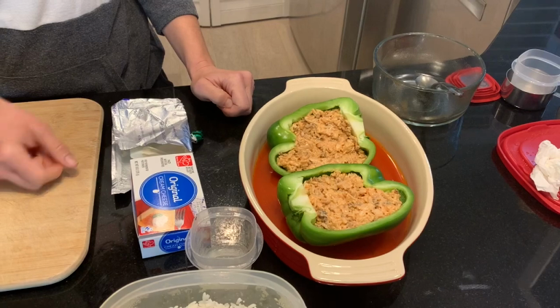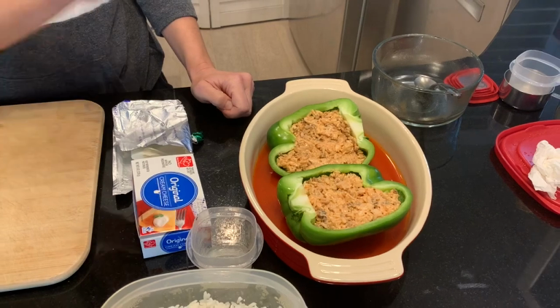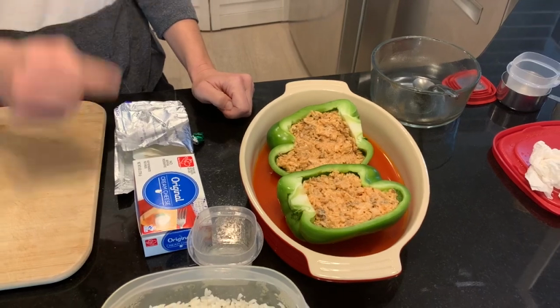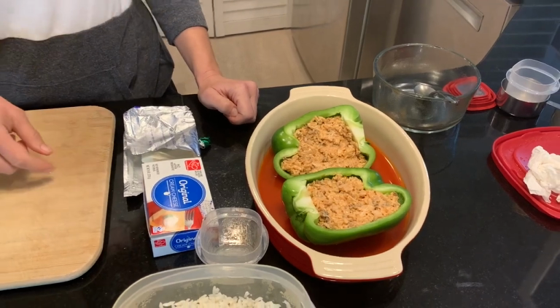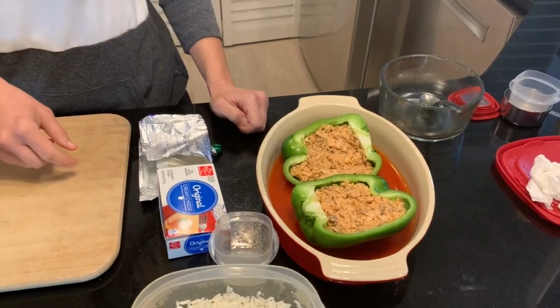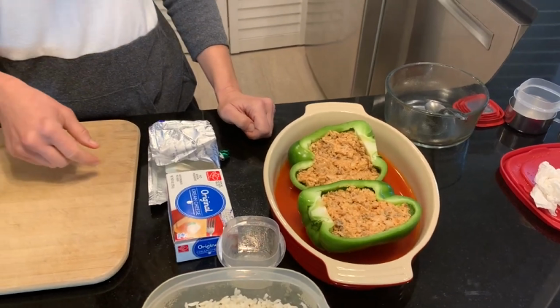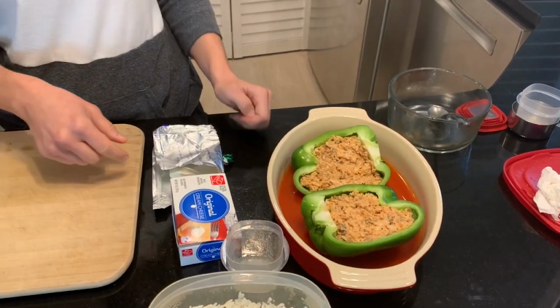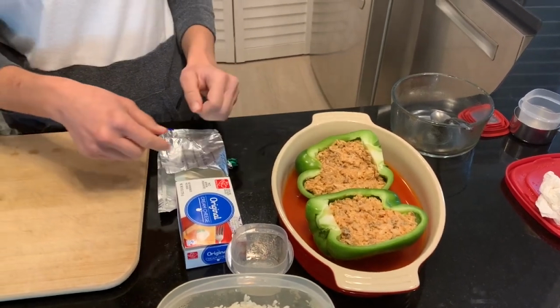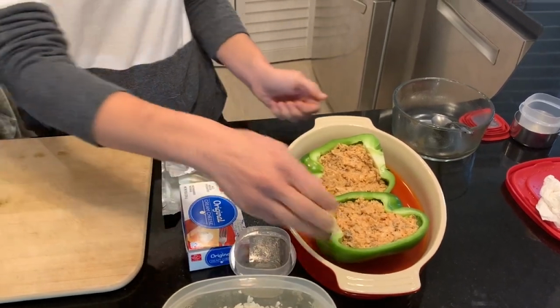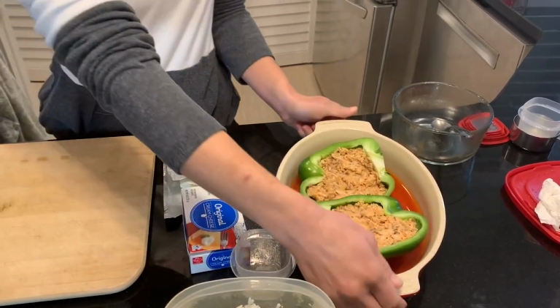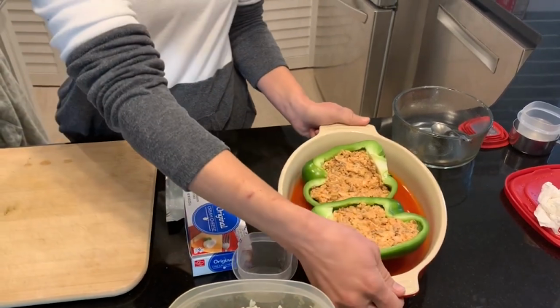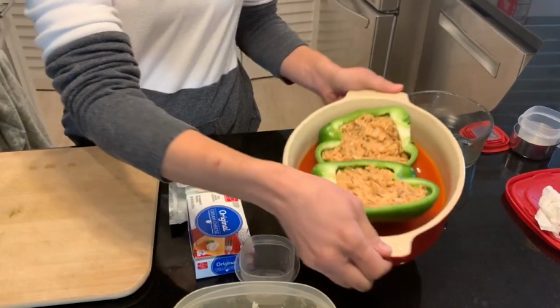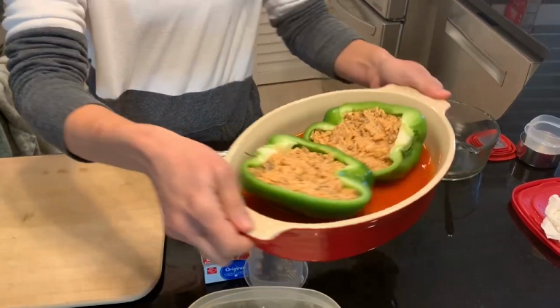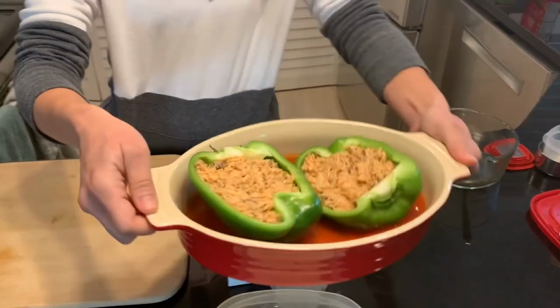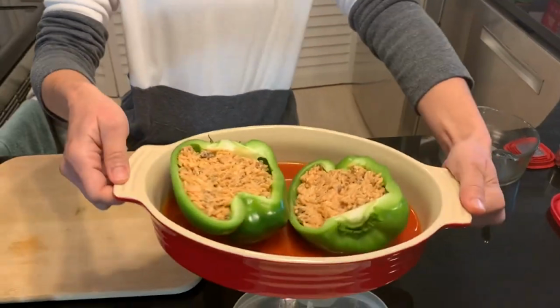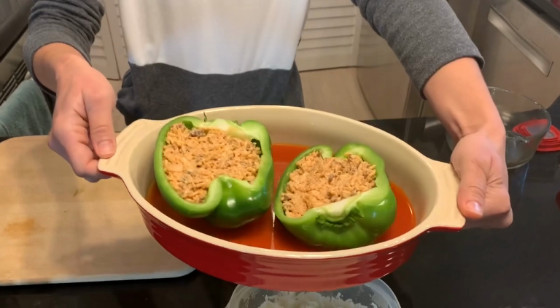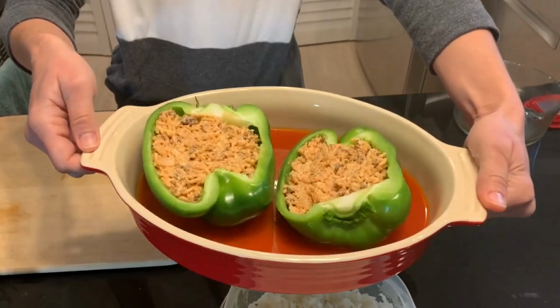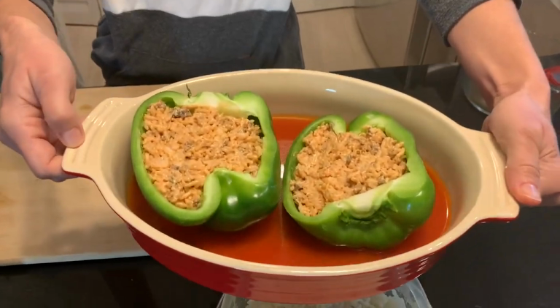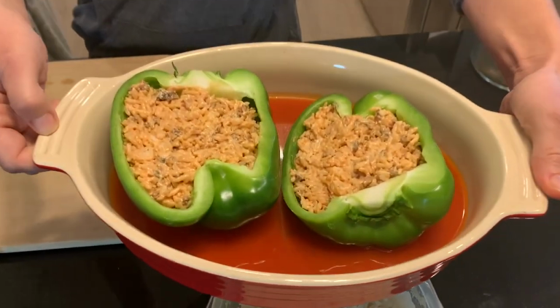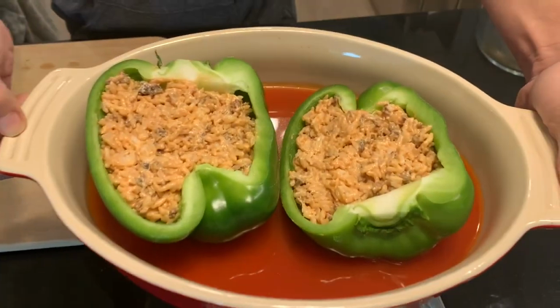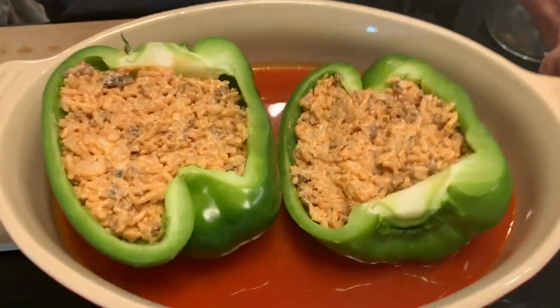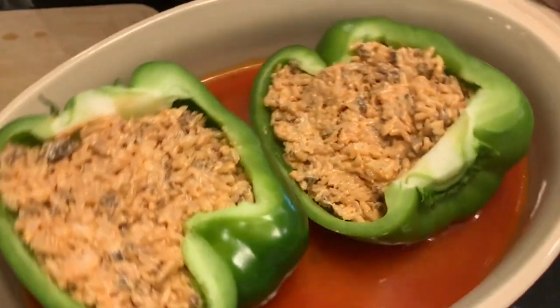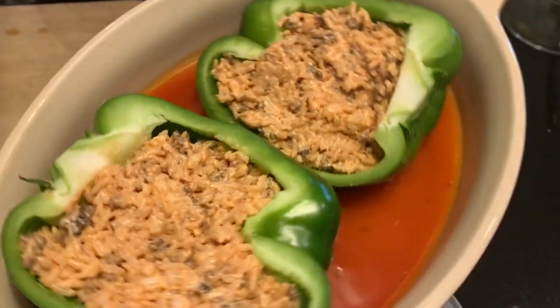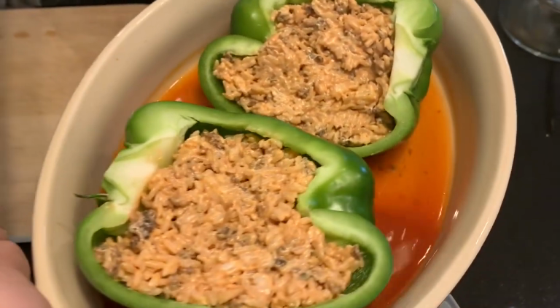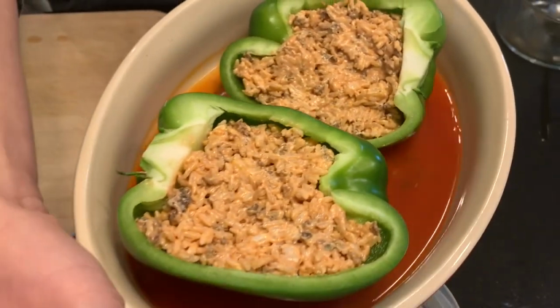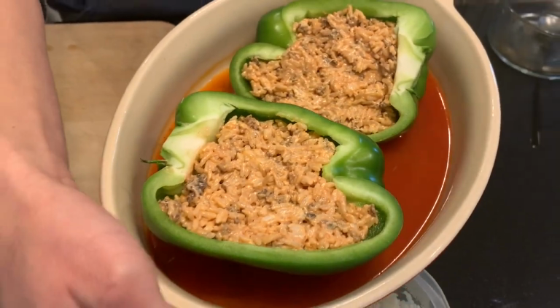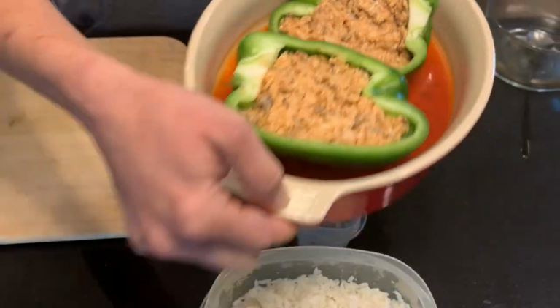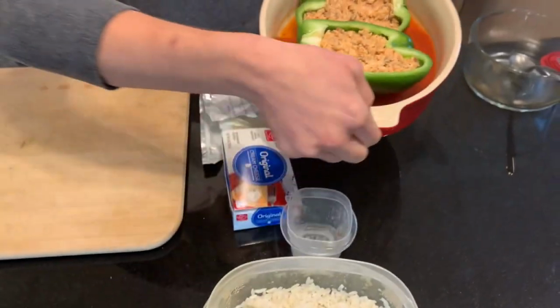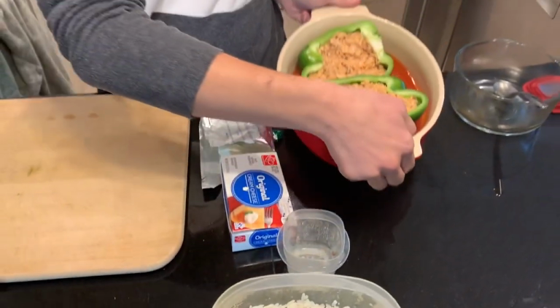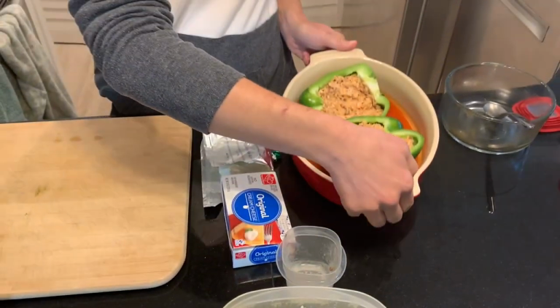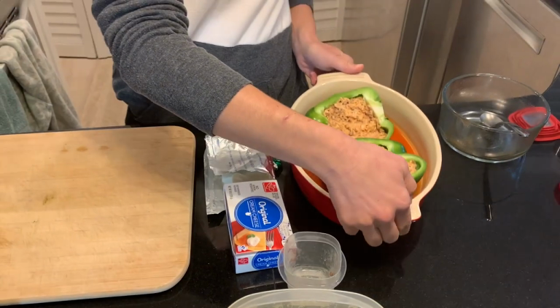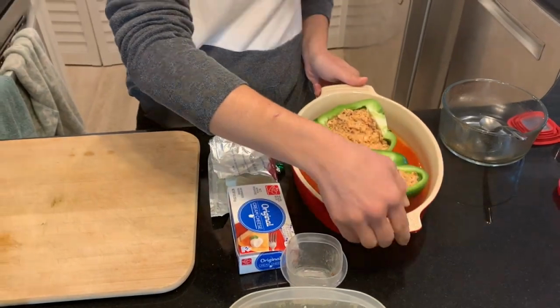Those look good — they look like they'd be perfect for Christmas dinner. Very festive. All right, guys, we'll catch you soon.